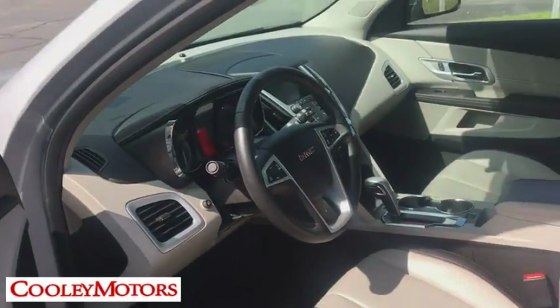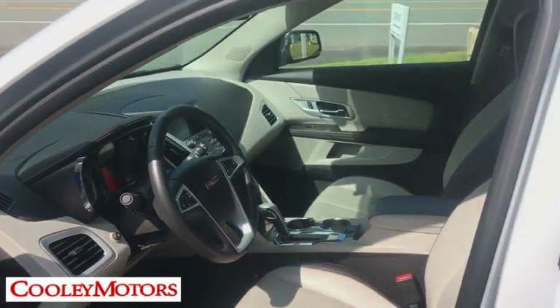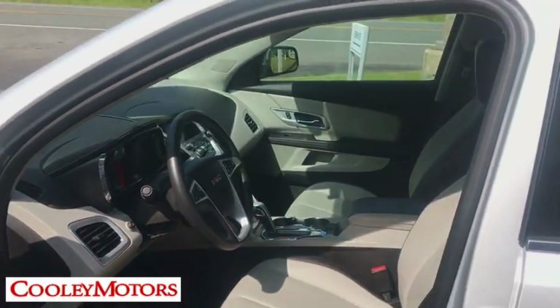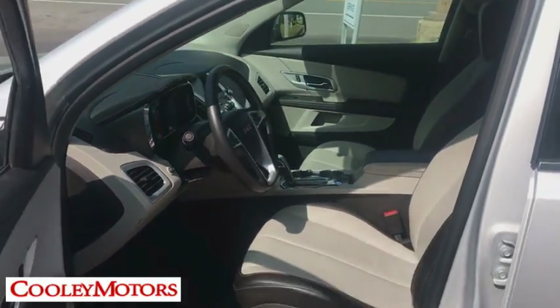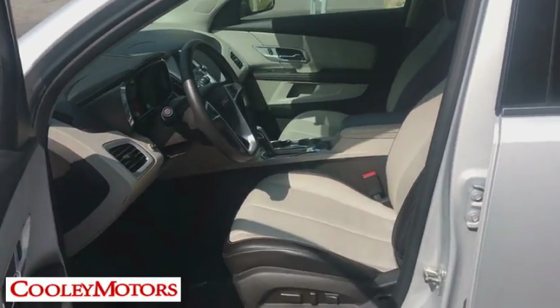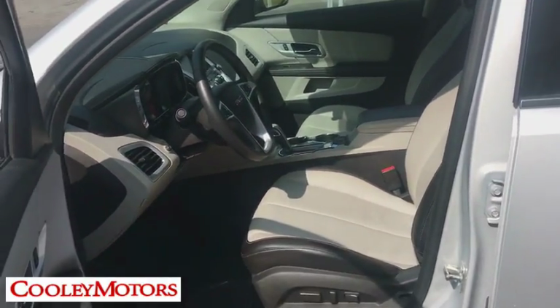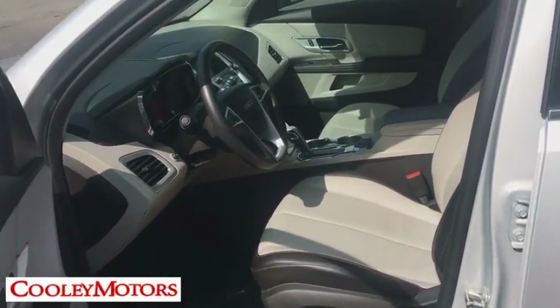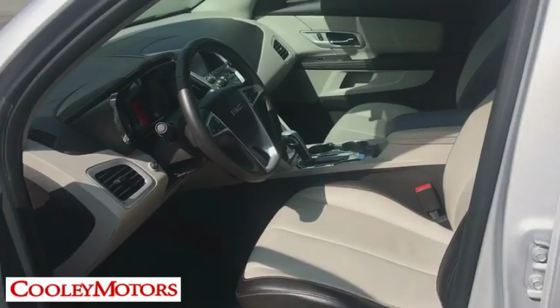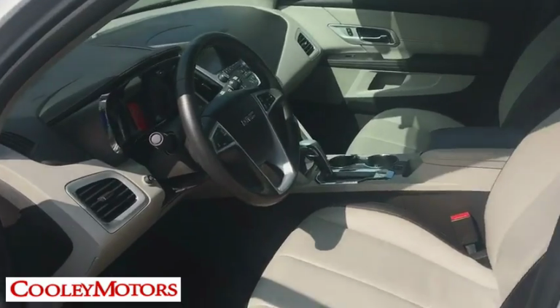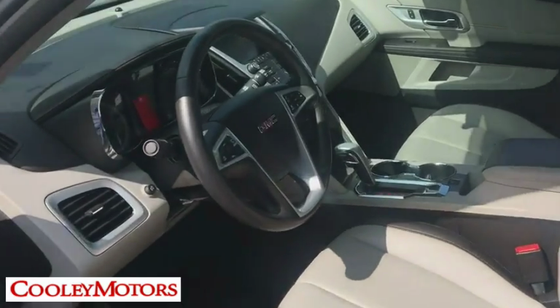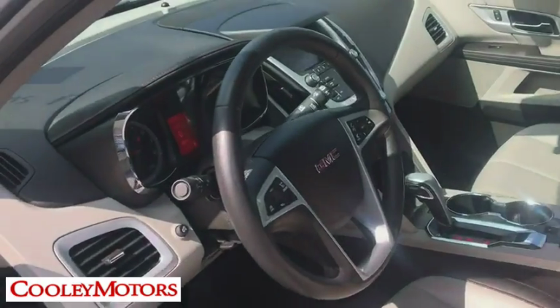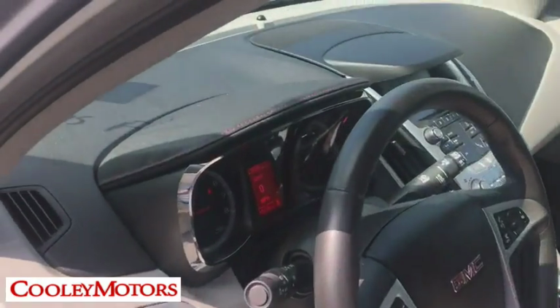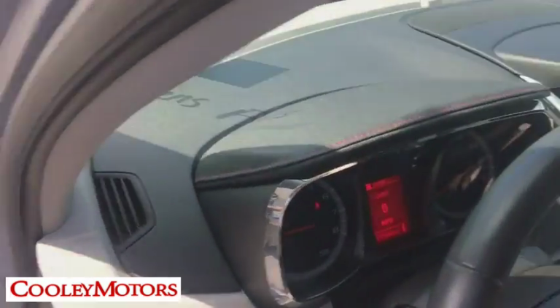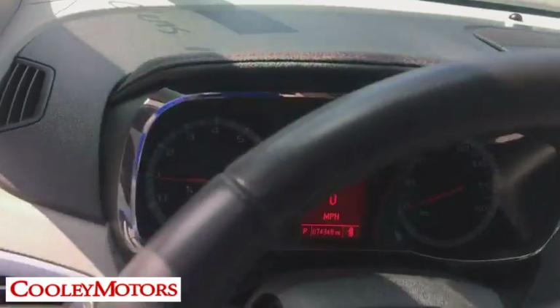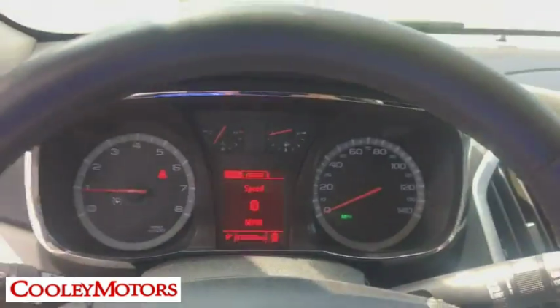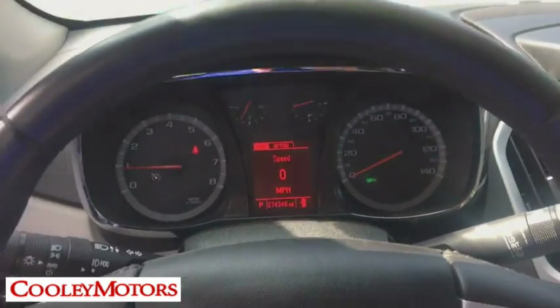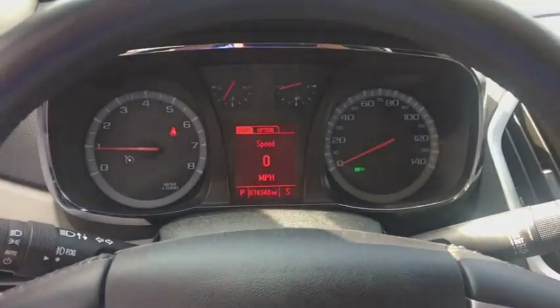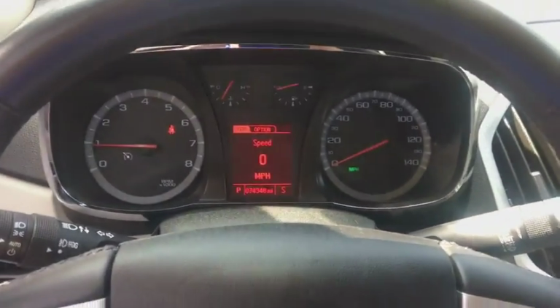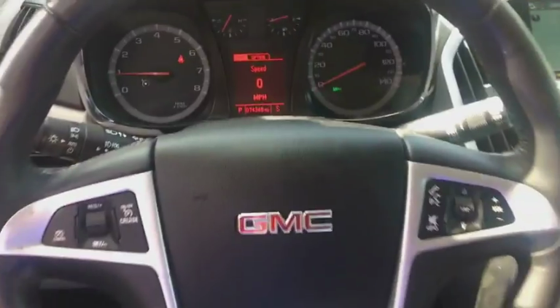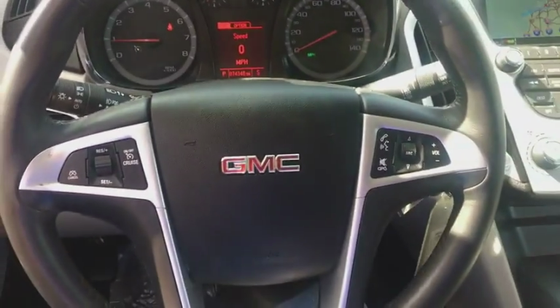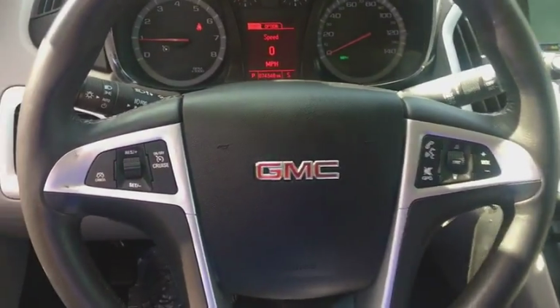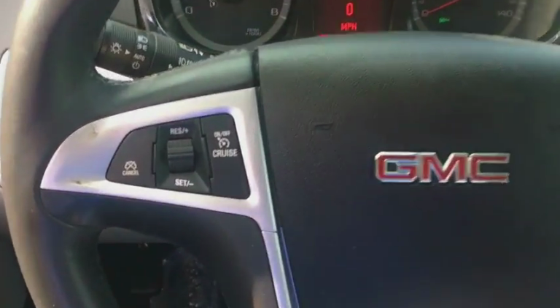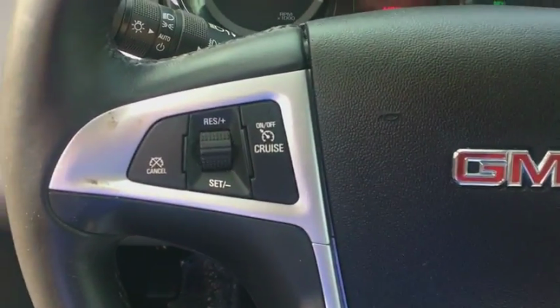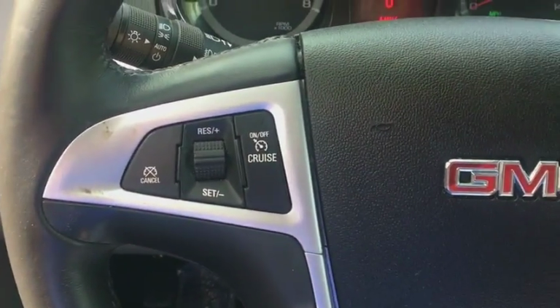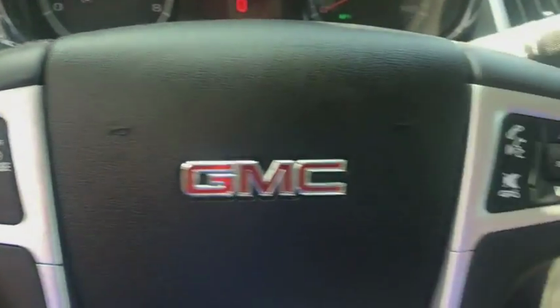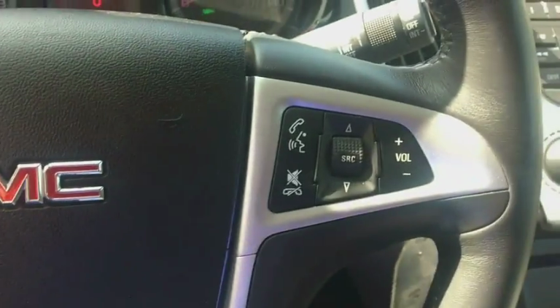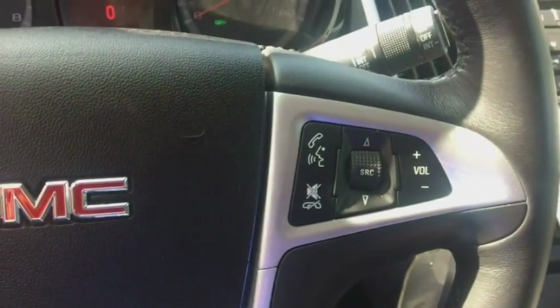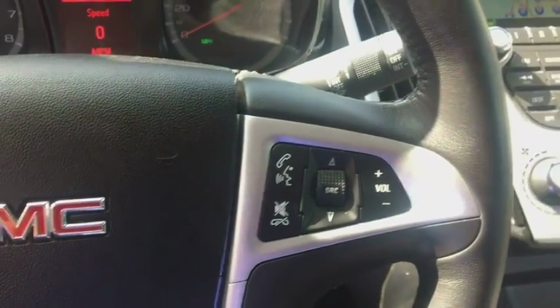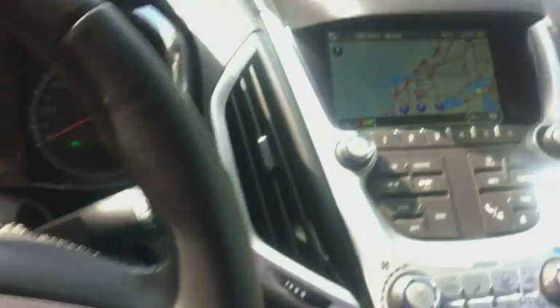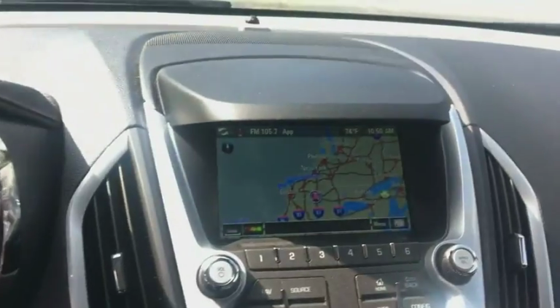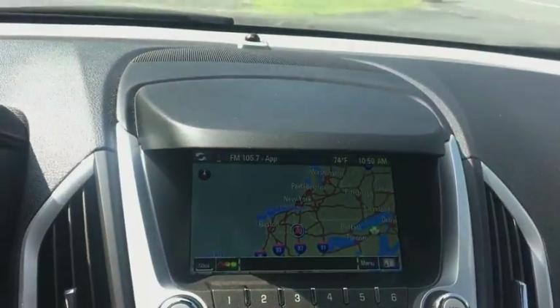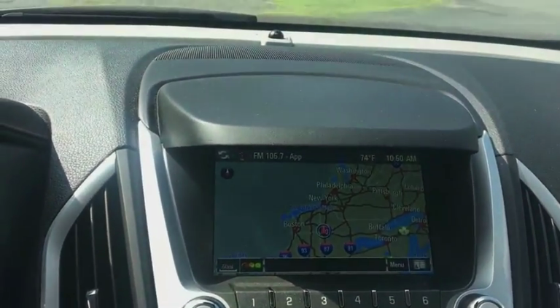Here are some of this vehicle's great options: Navigation system. Traction control. Dual airbags. Power steering. Remote vehicle start. Aluminum wheels. Four-wheel disc brakes. Universal garage door opener. Eight speakers. Electronic stability control.